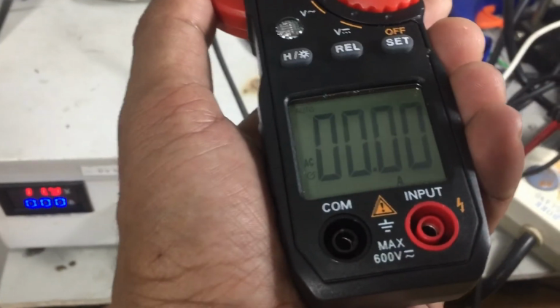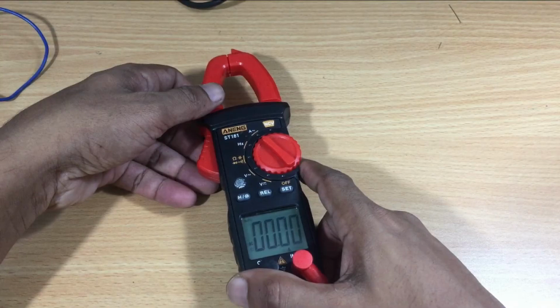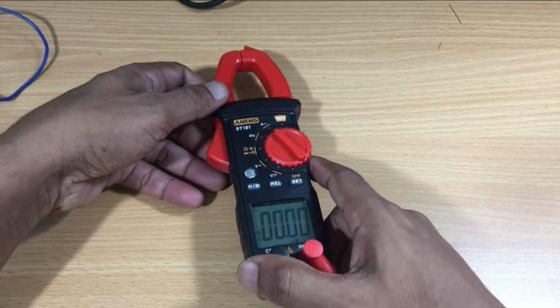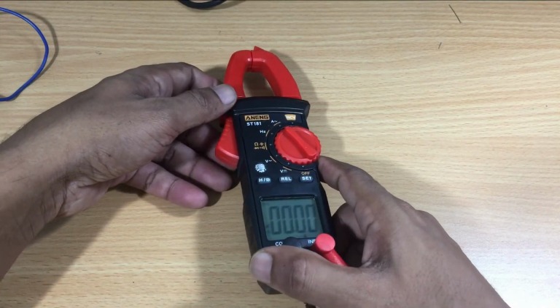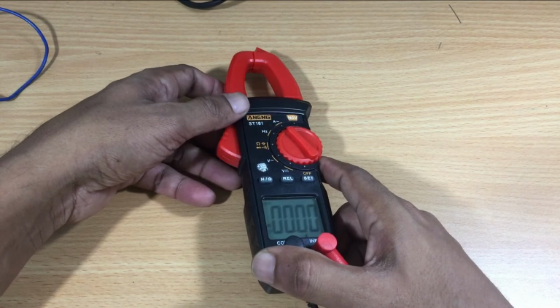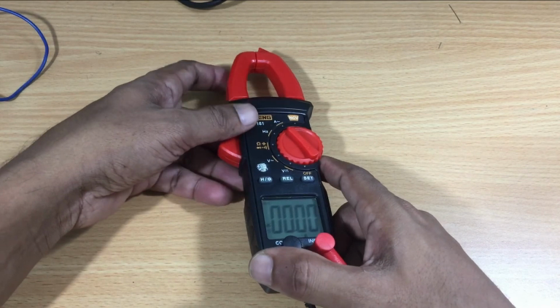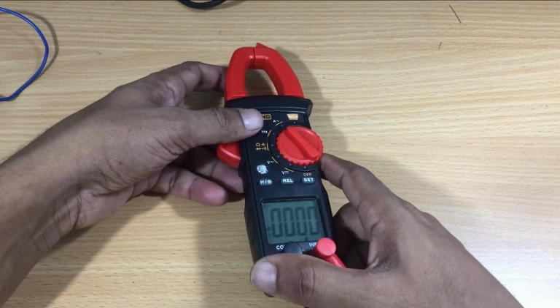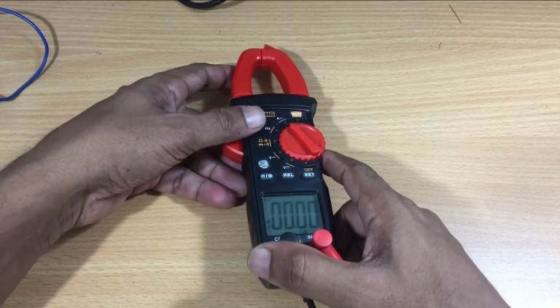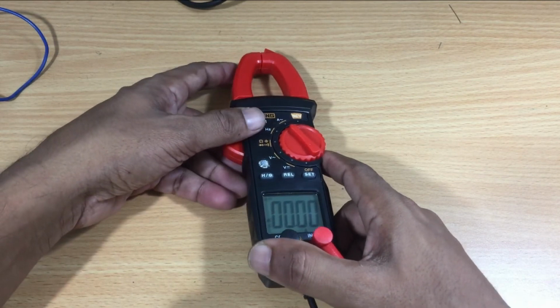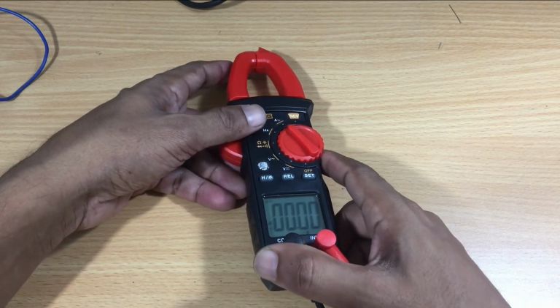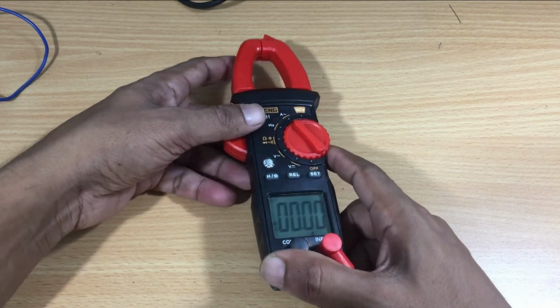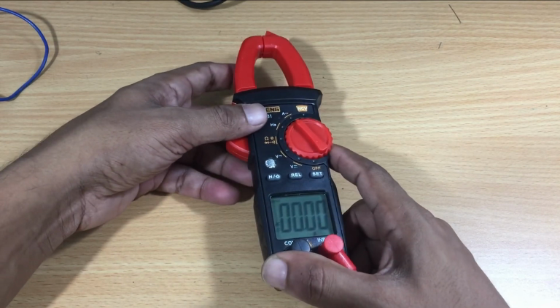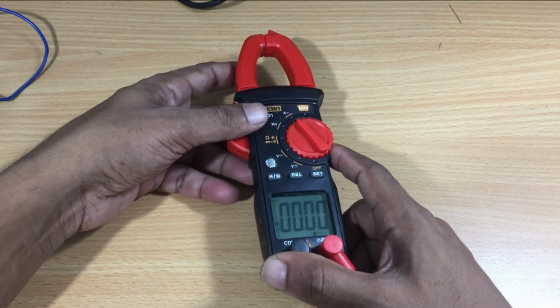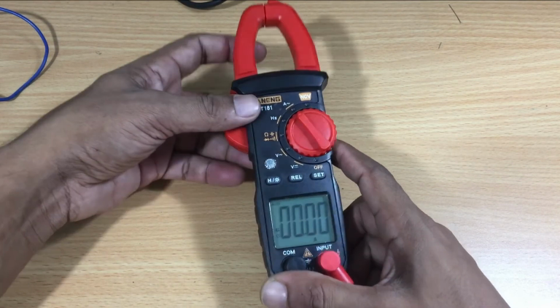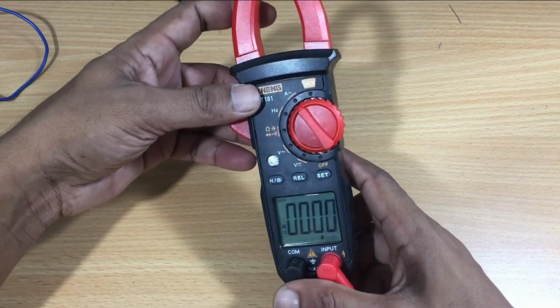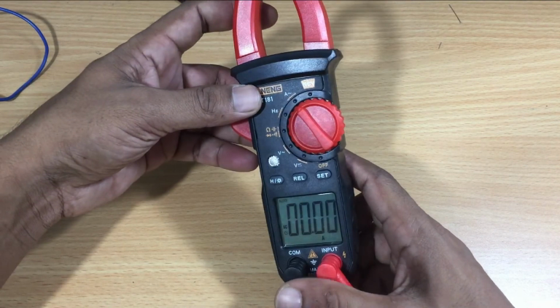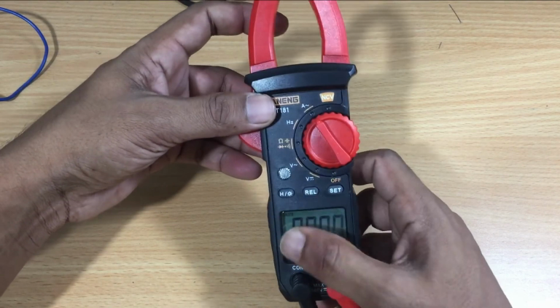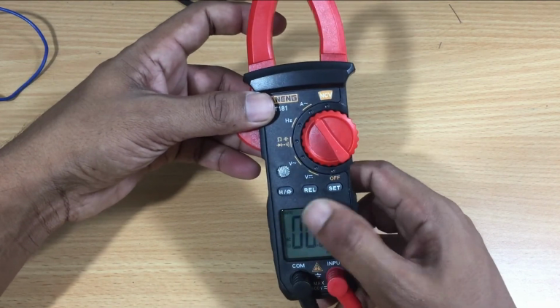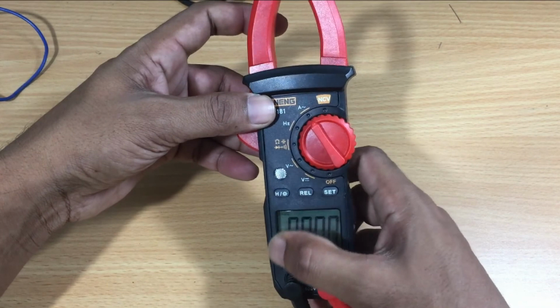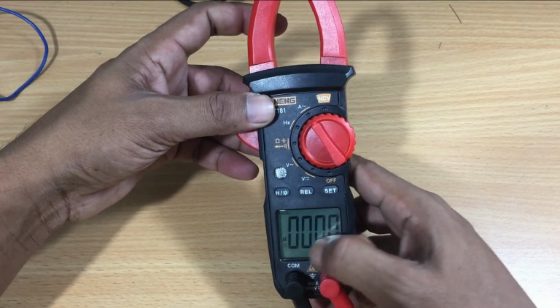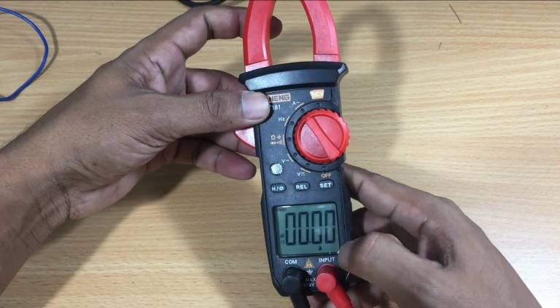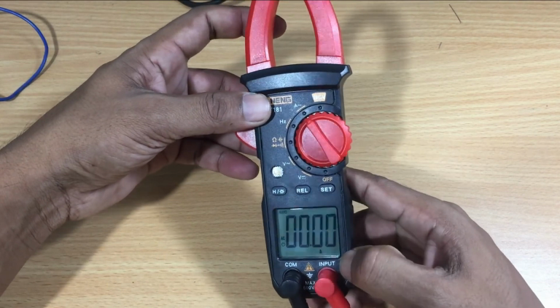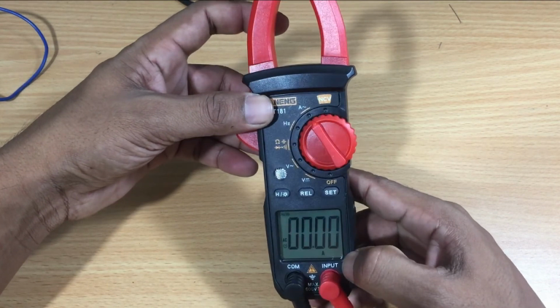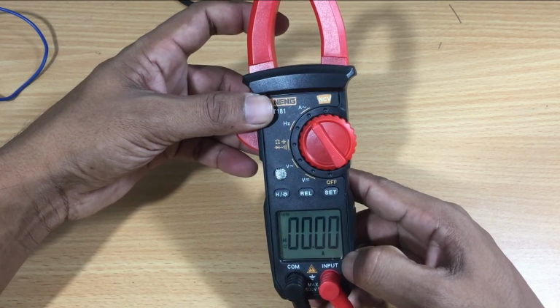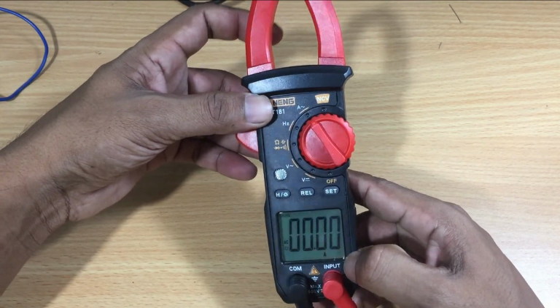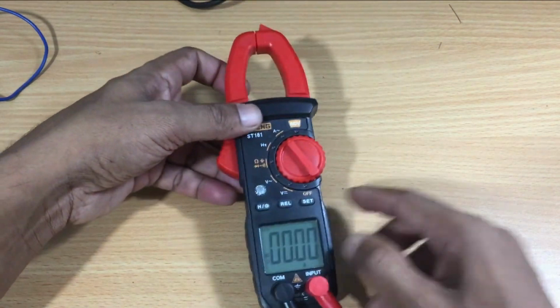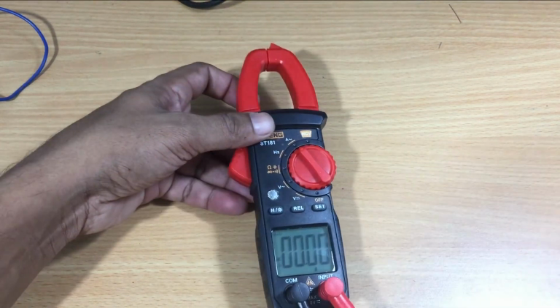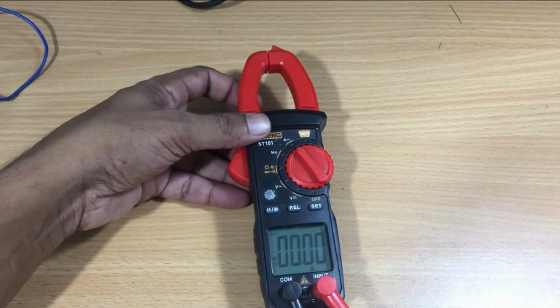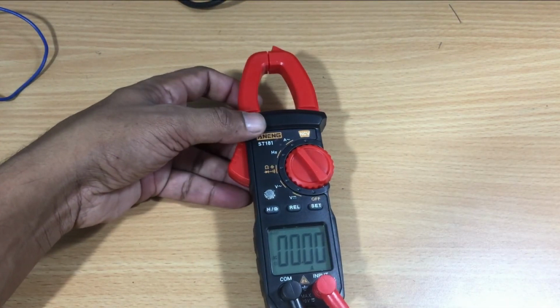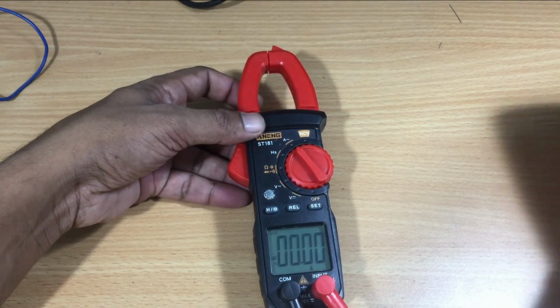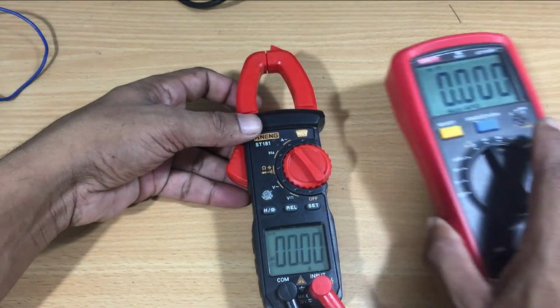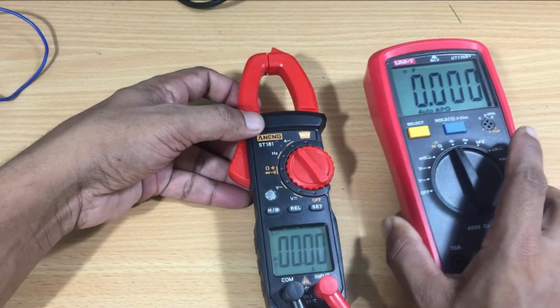I hope this simple introduction will help you to select a clamp meter. If you think so, do not forget to like, share and subscribe to my channel. Stay with Set and Fix.